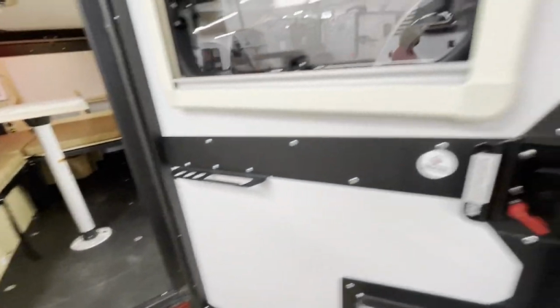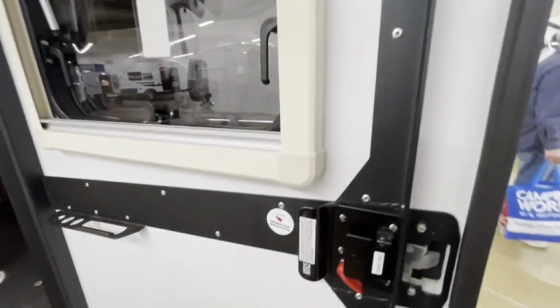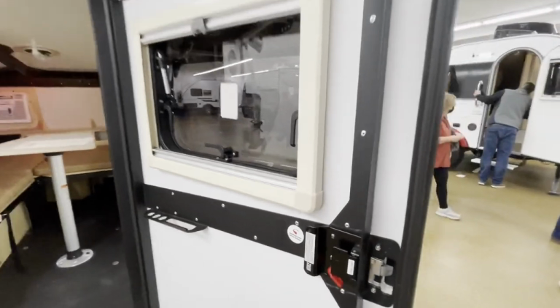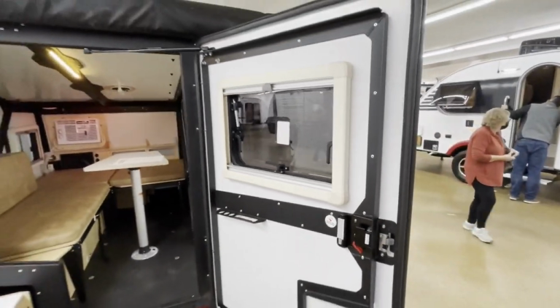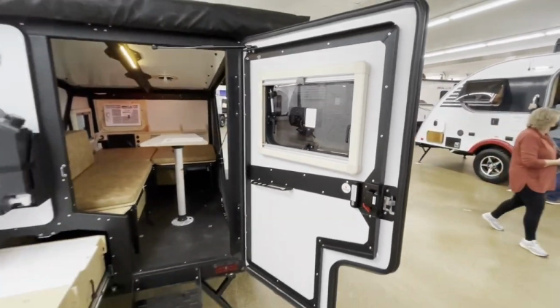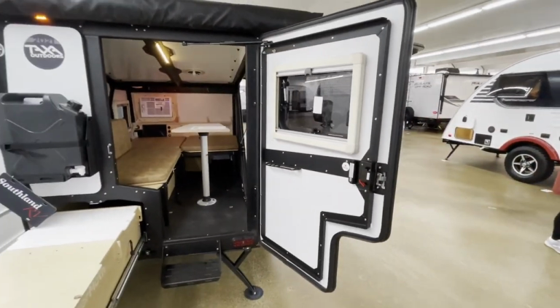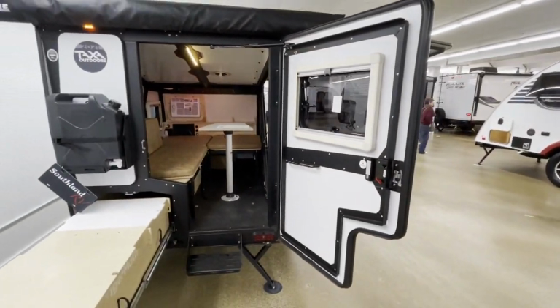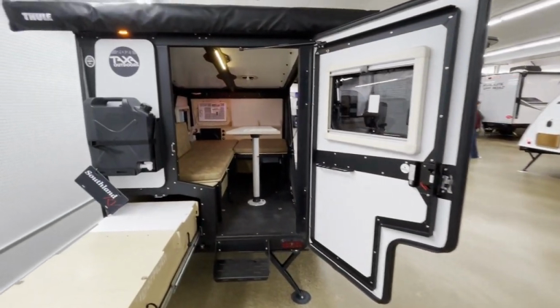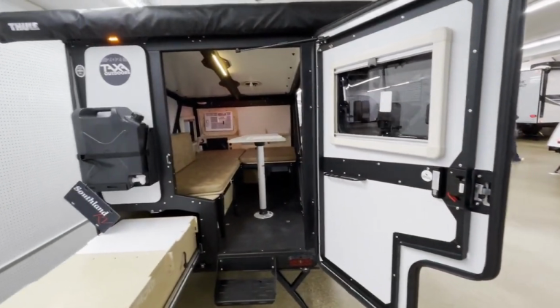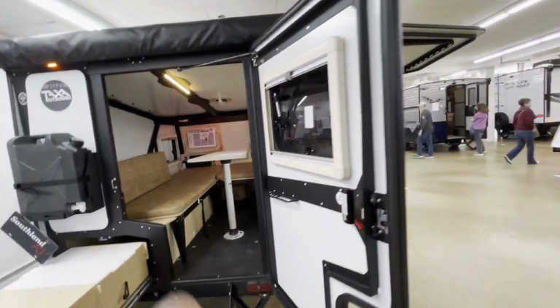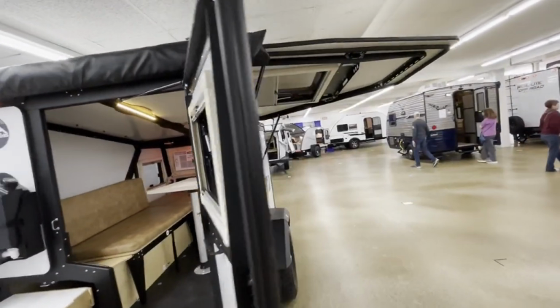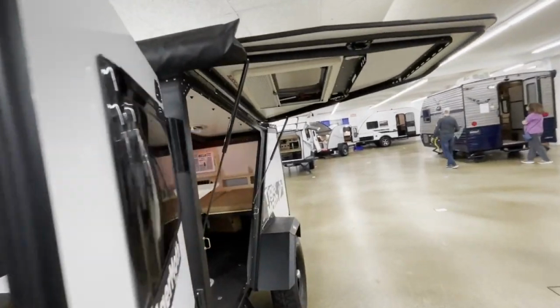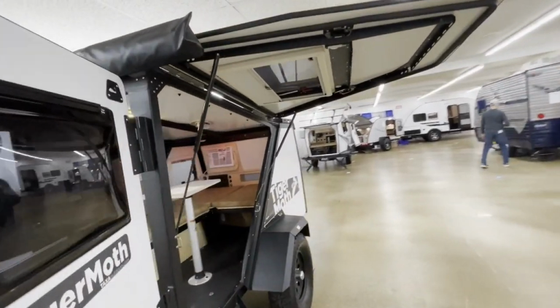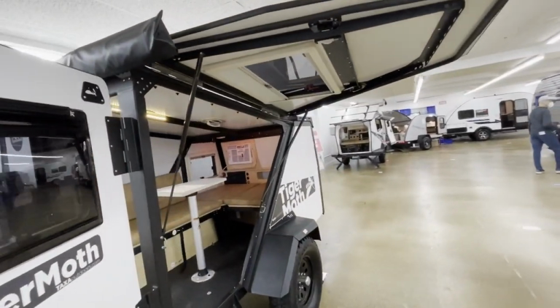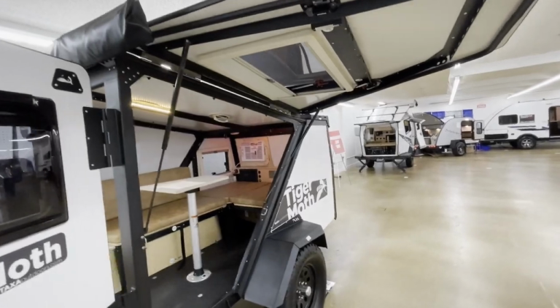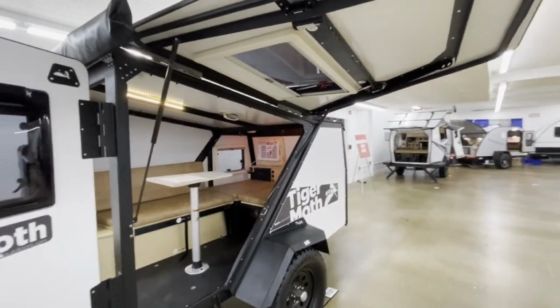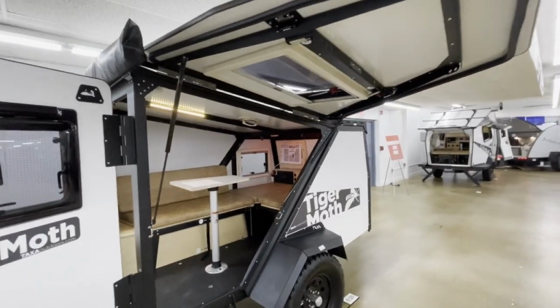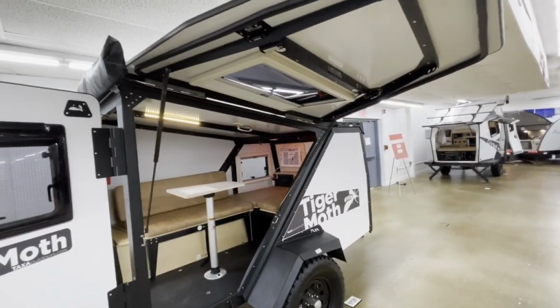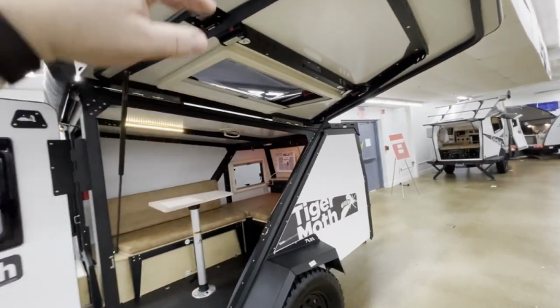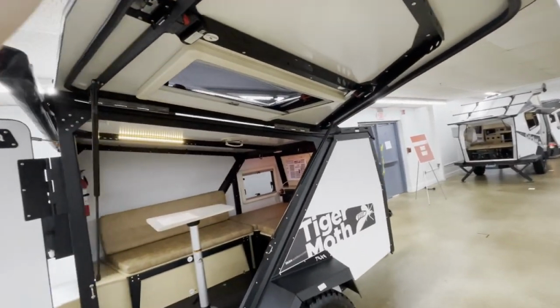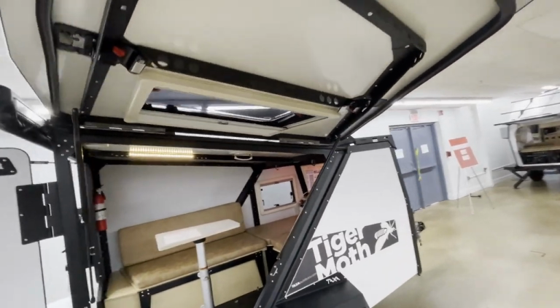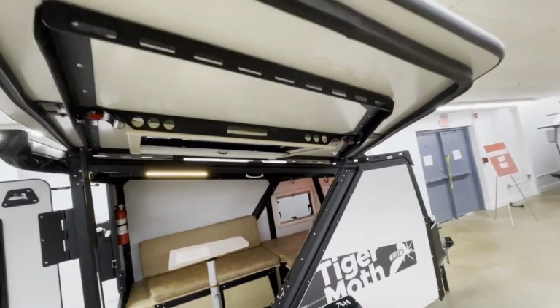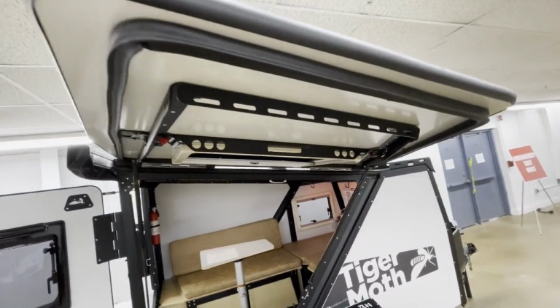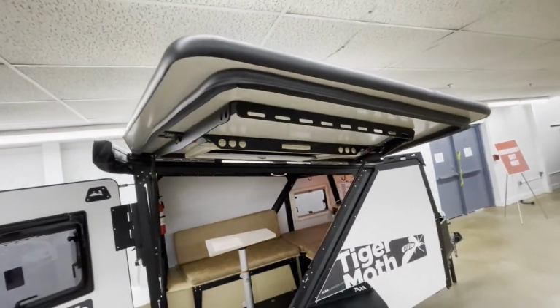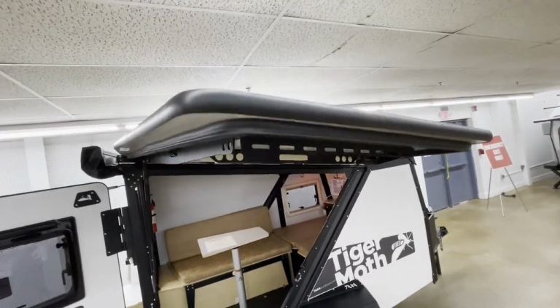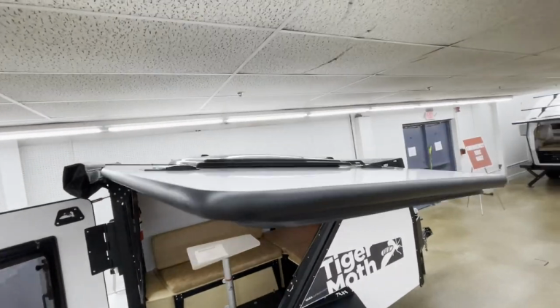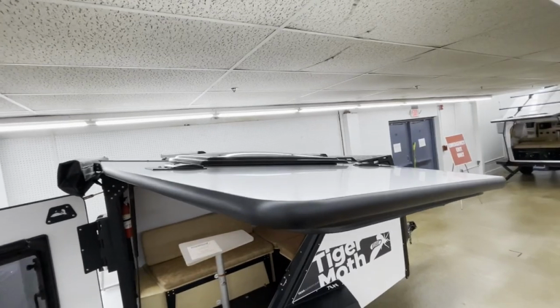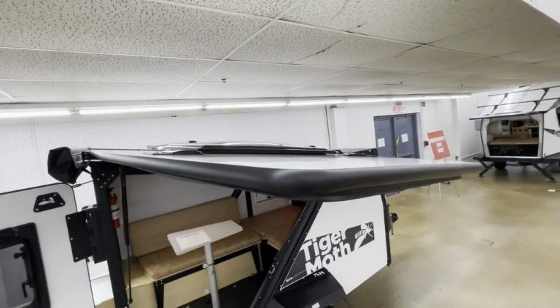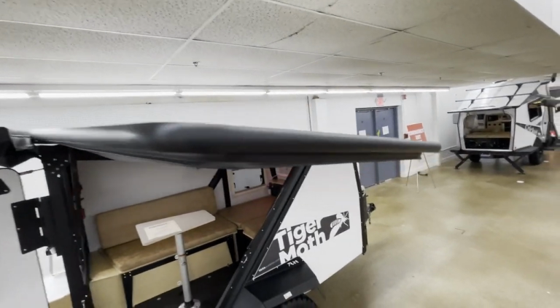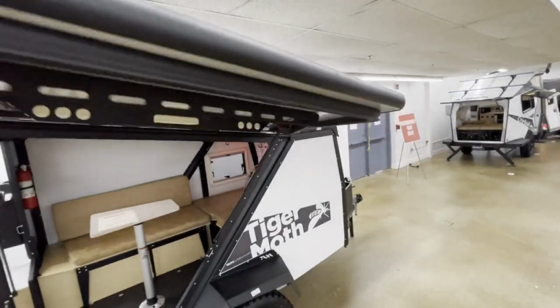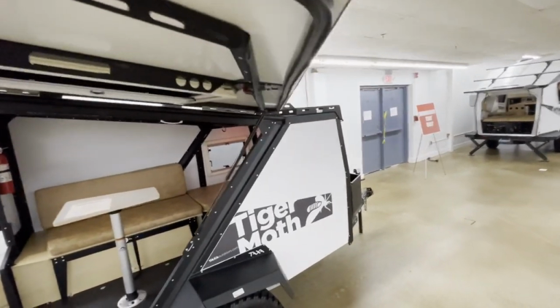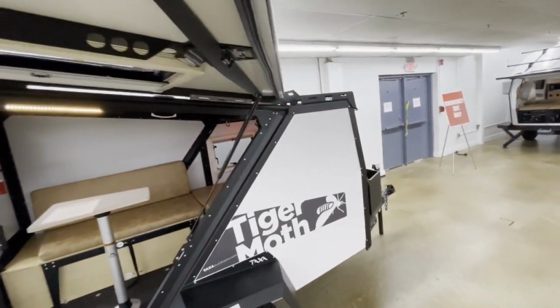Very interesting shape to the door, and this is awesome — it creates an awning. It's got a little bit of a slope to it so water runs off the front.